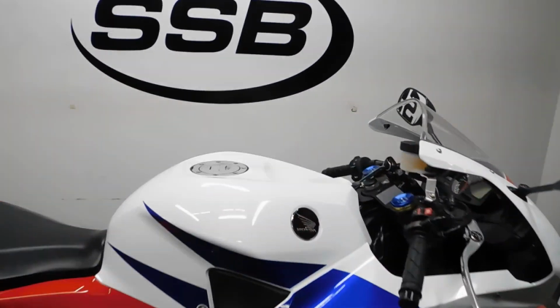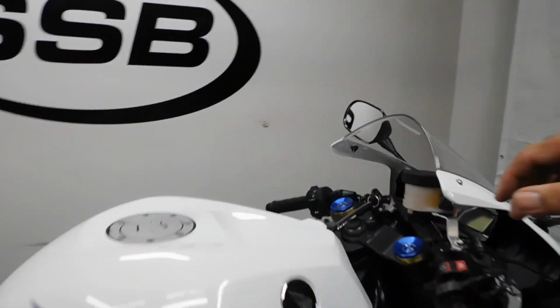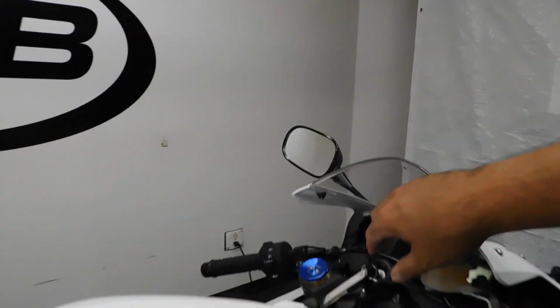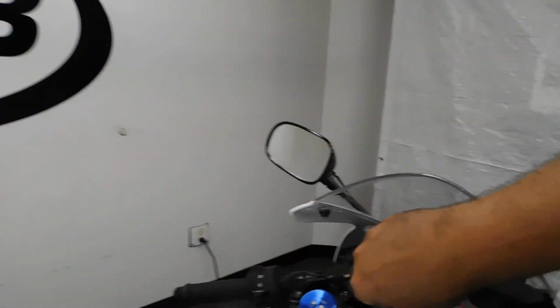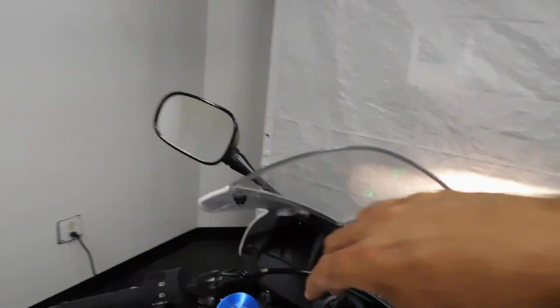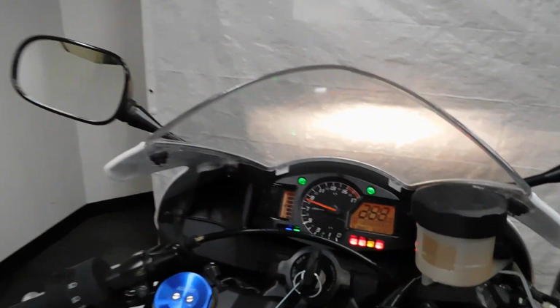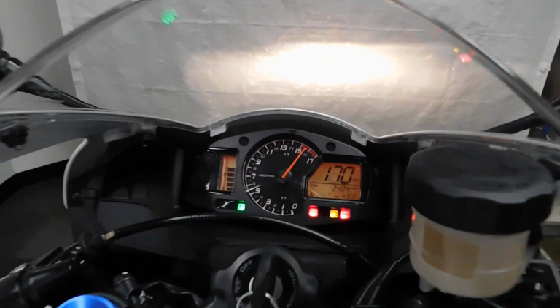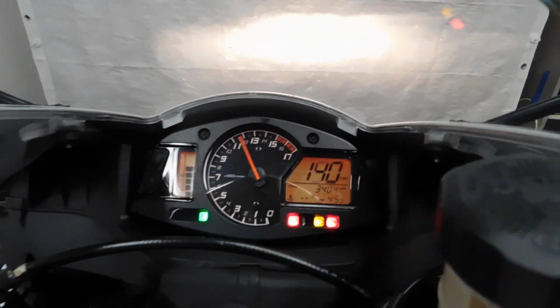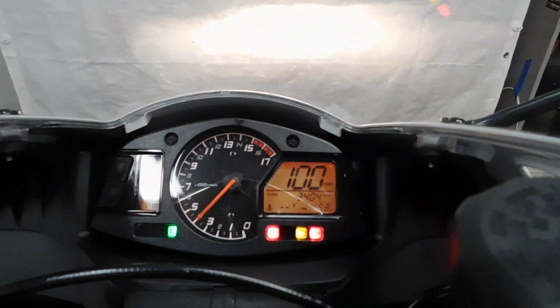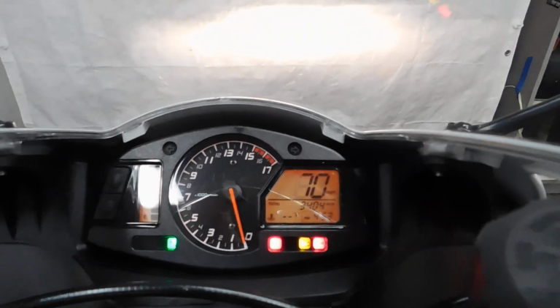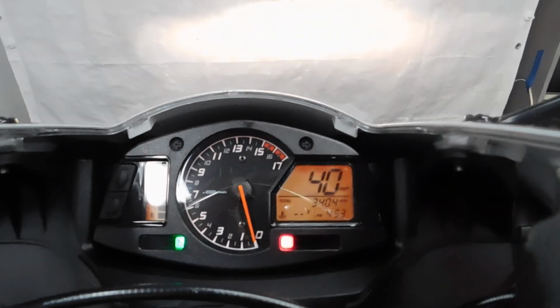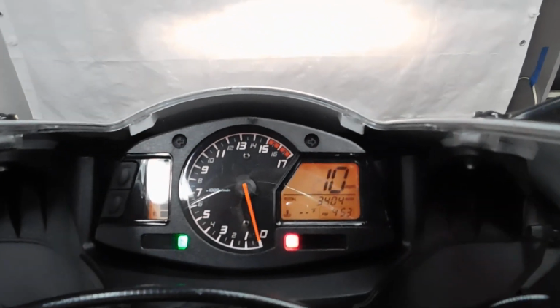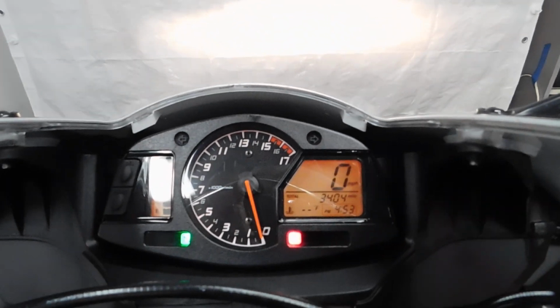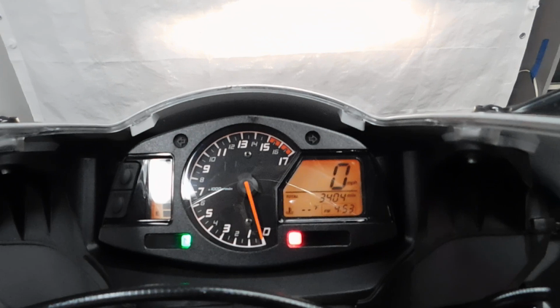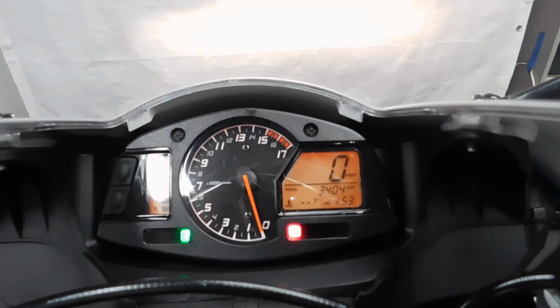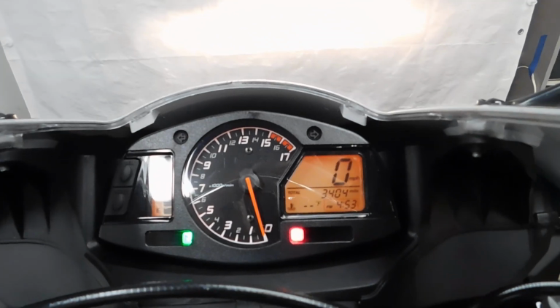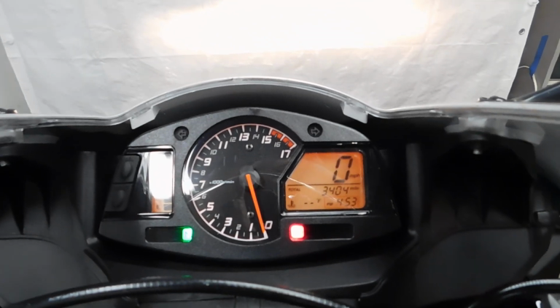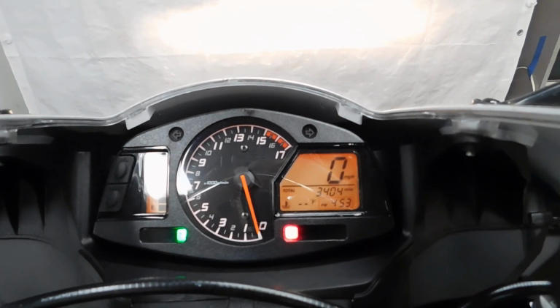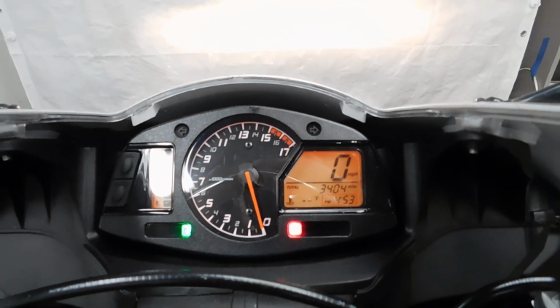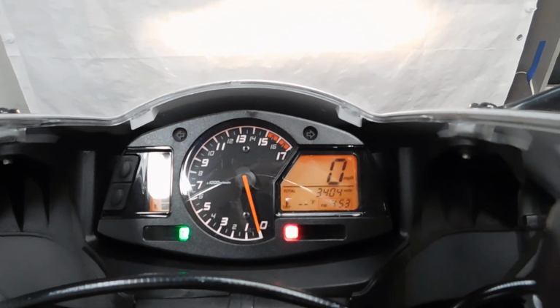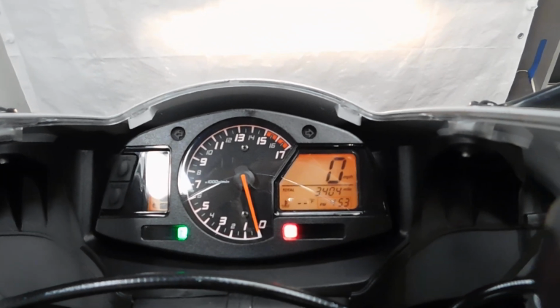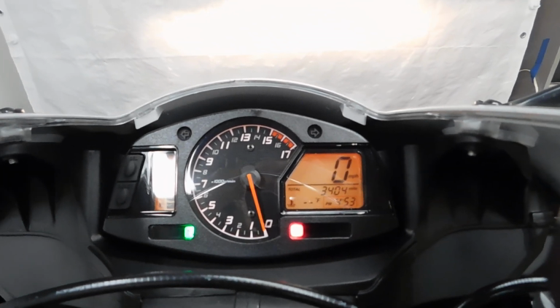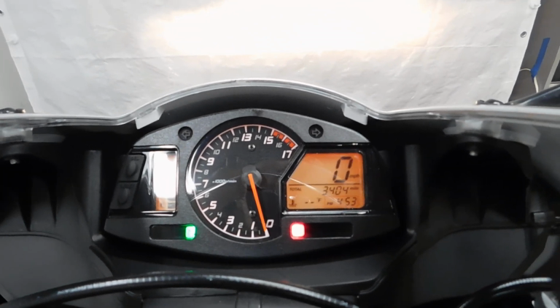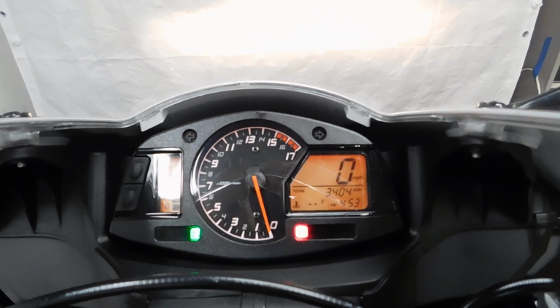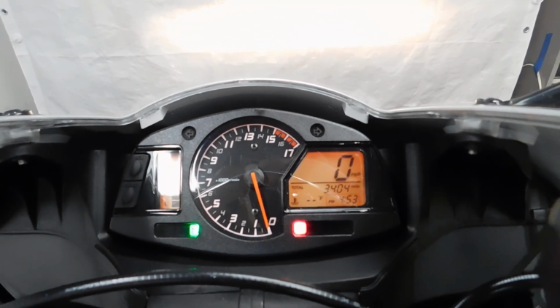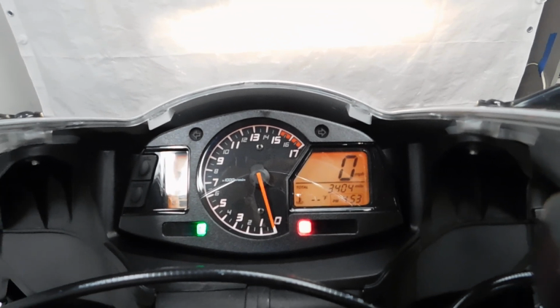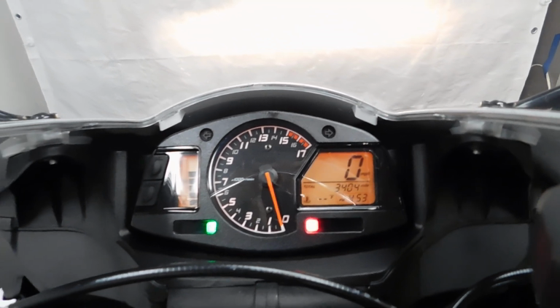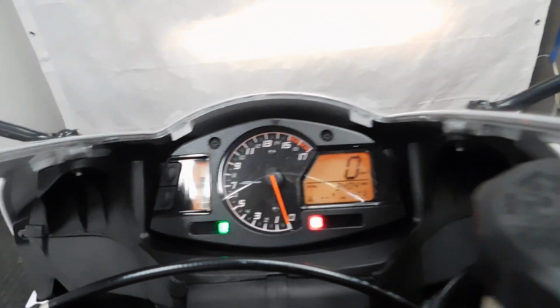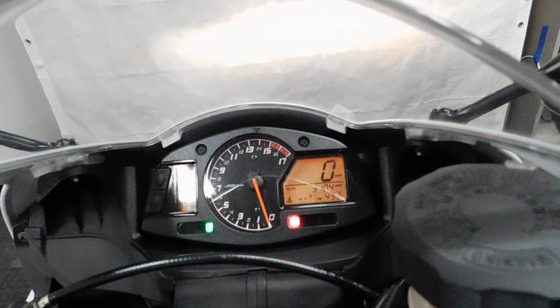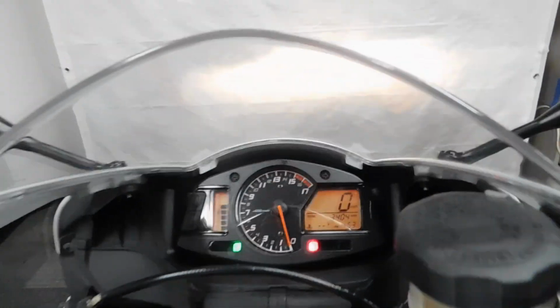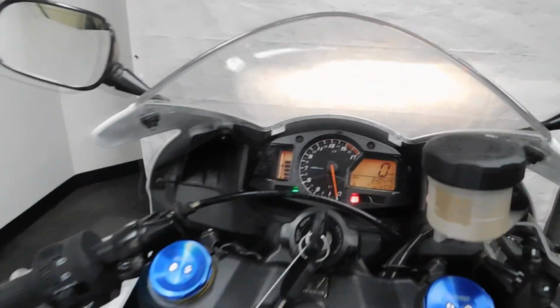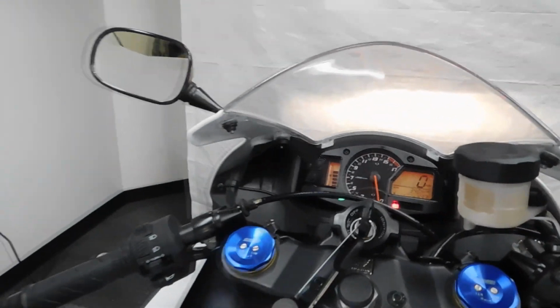All right, 34.04 — so just over 3,400 miles. I was thinking it was just under, so 3,400.